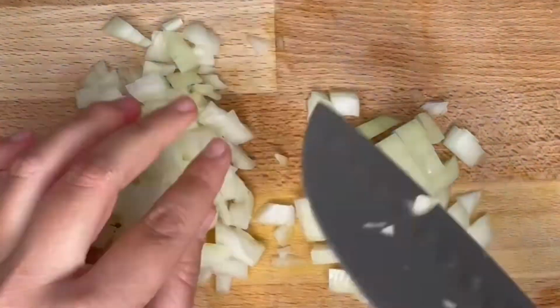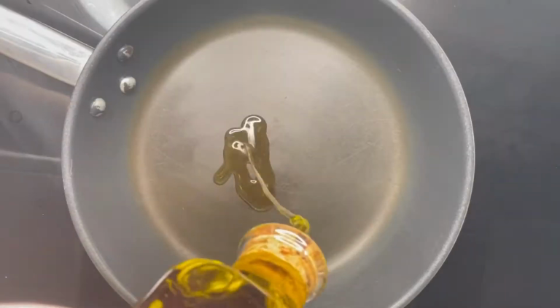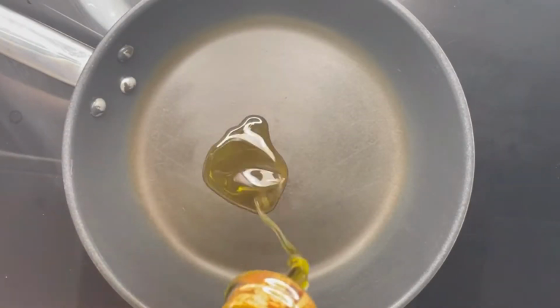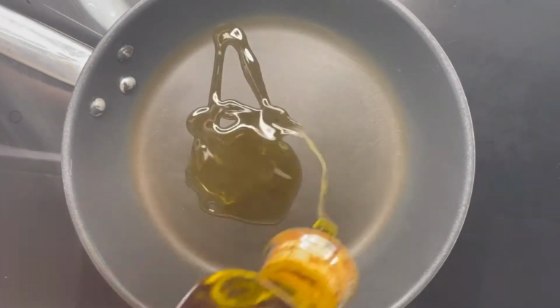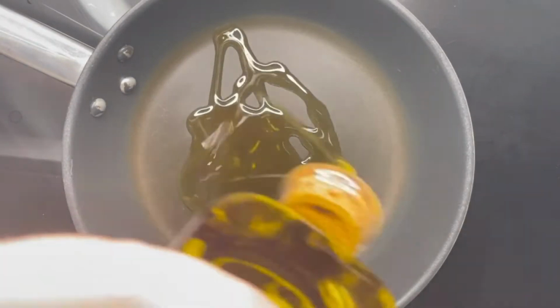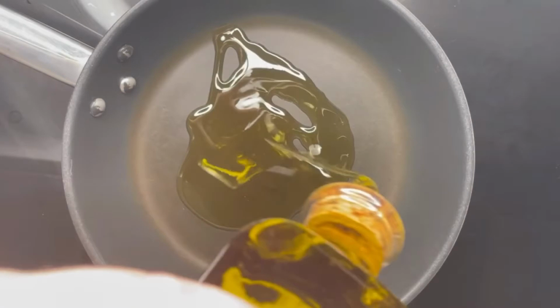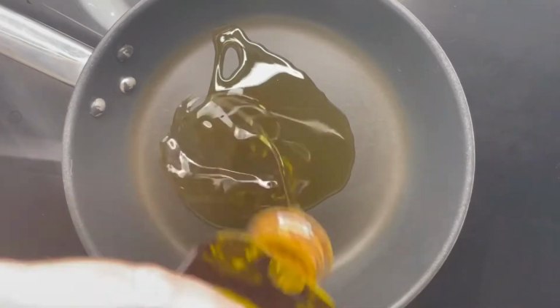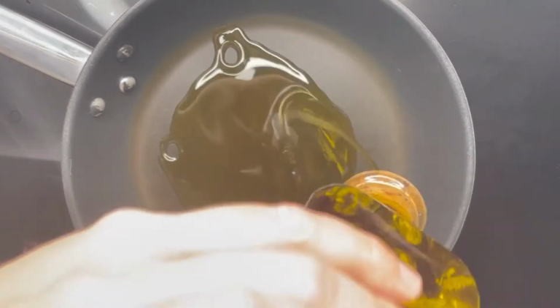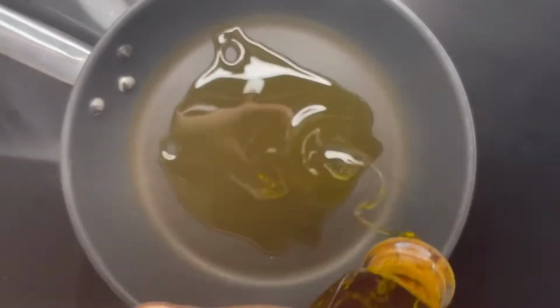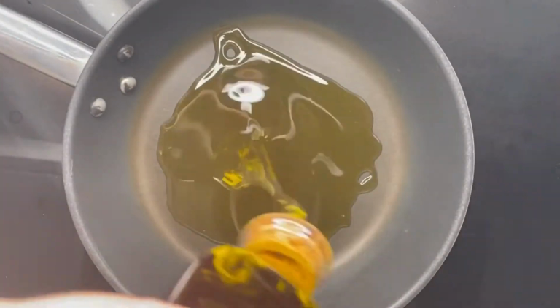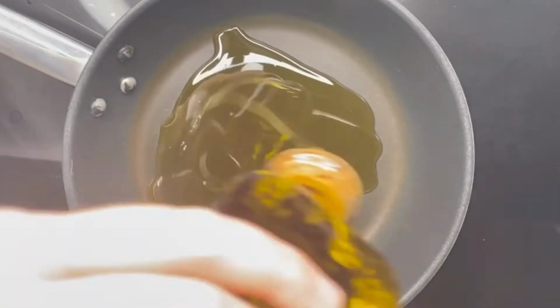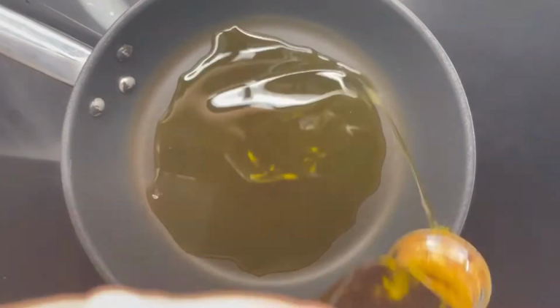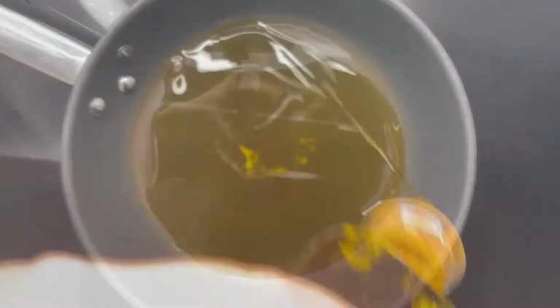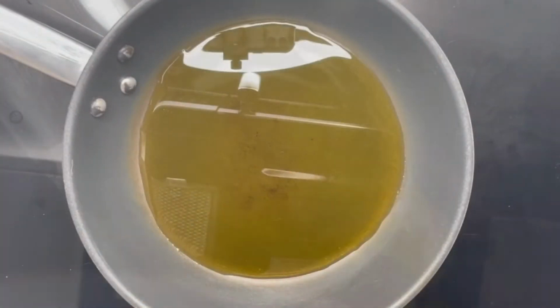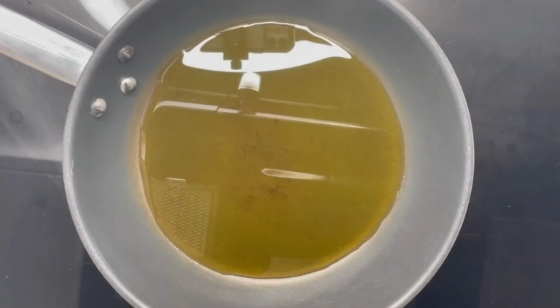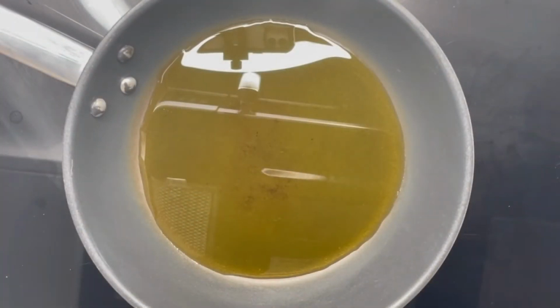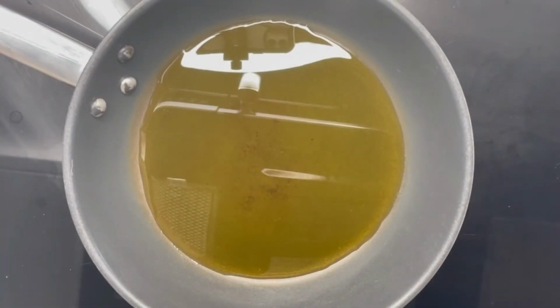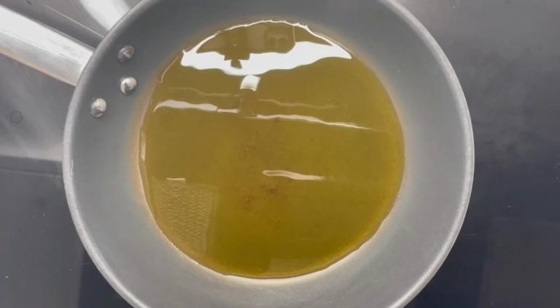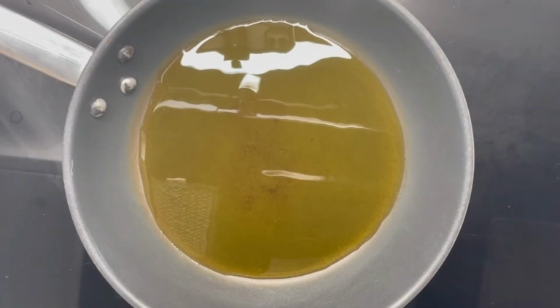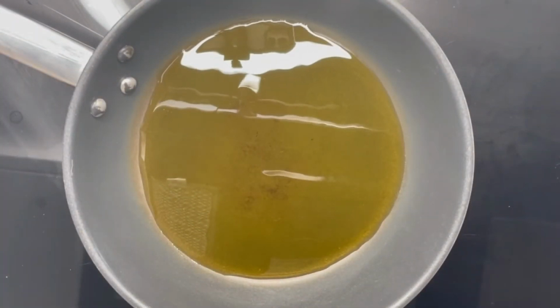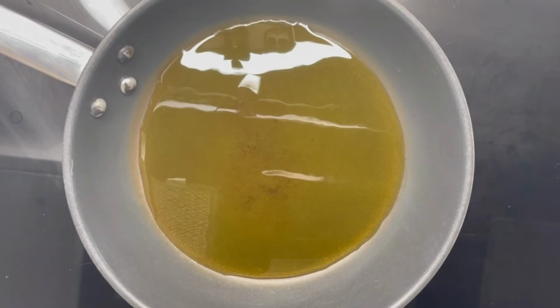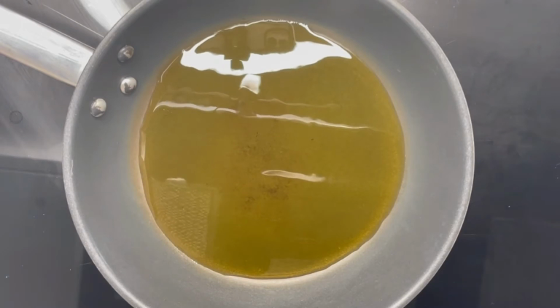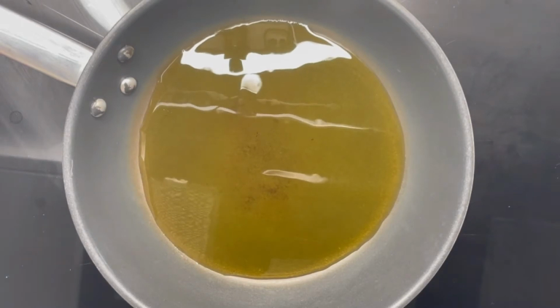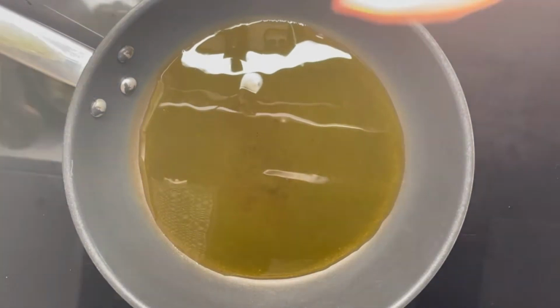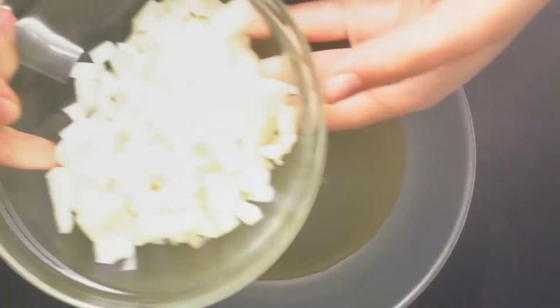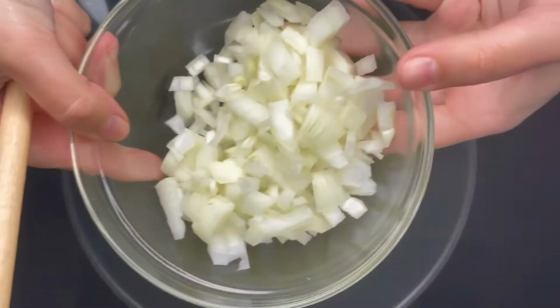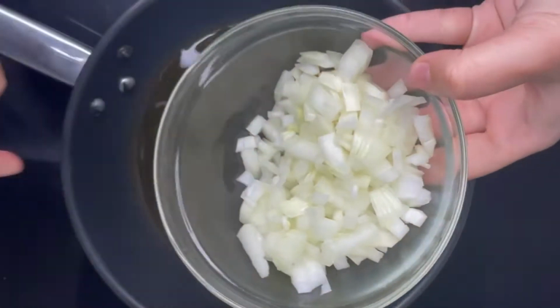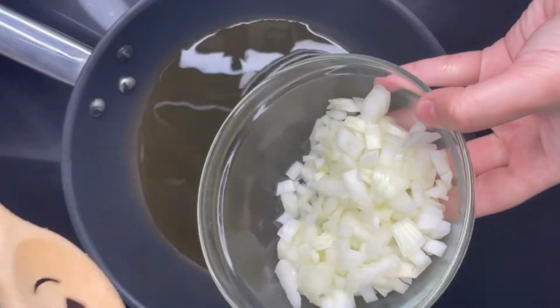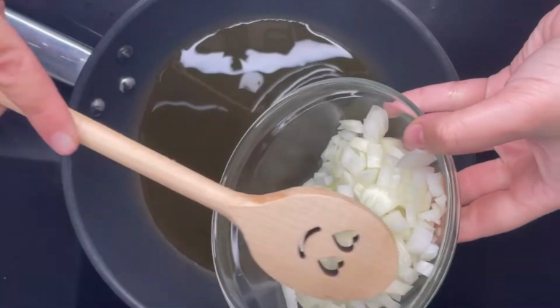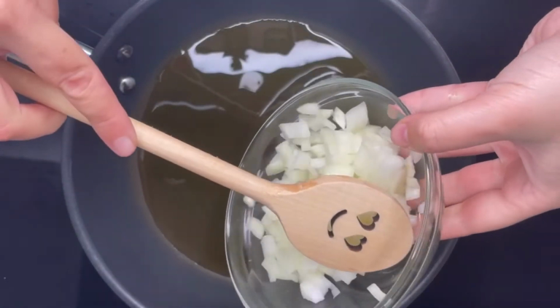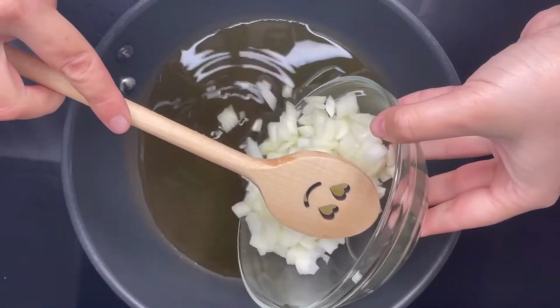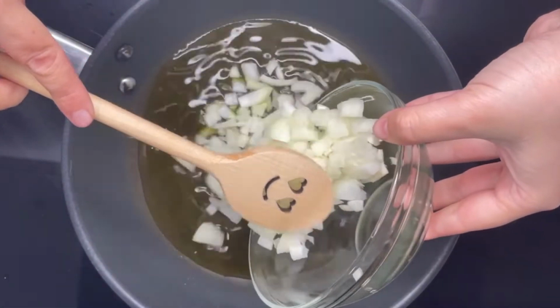In a medium pan we are going to add olive oil — be generous — and heat it on high heat. Once the olive oil is warm, we are going to add the onion and brown it.